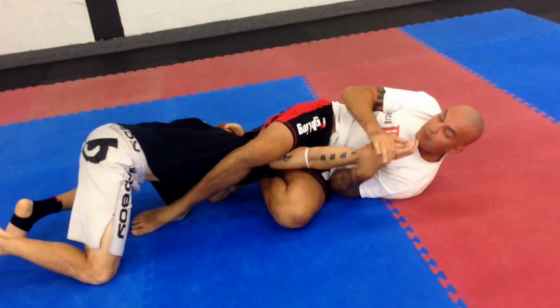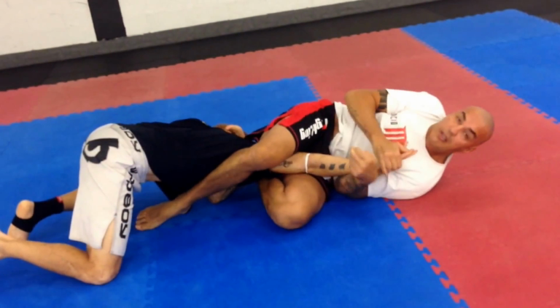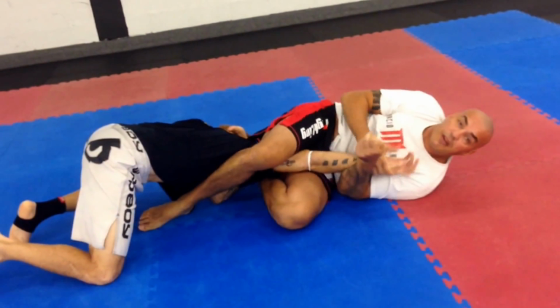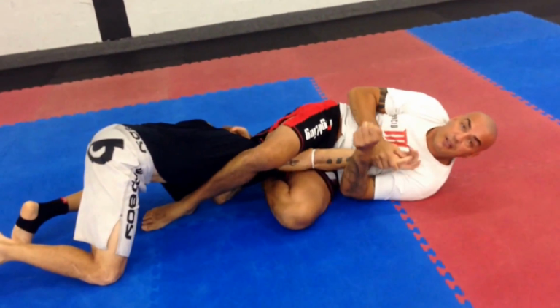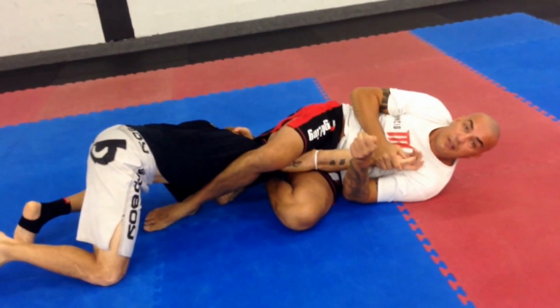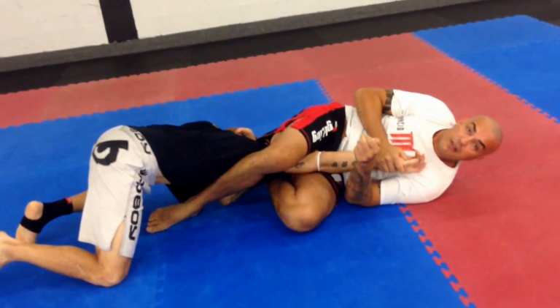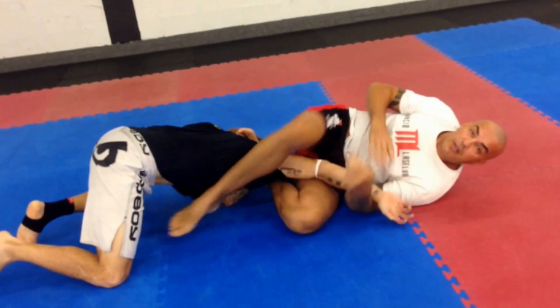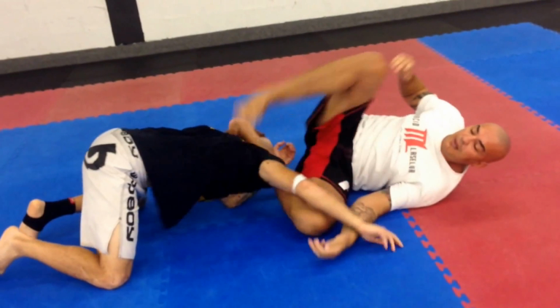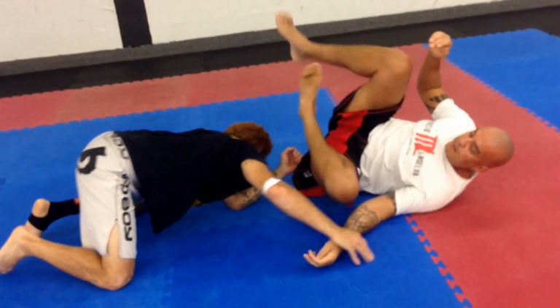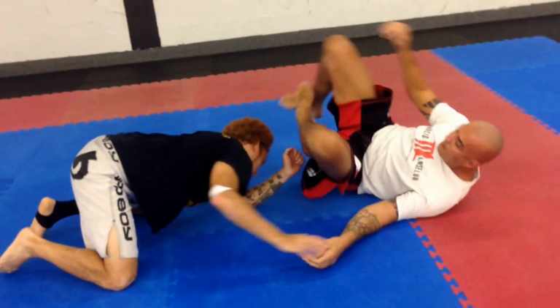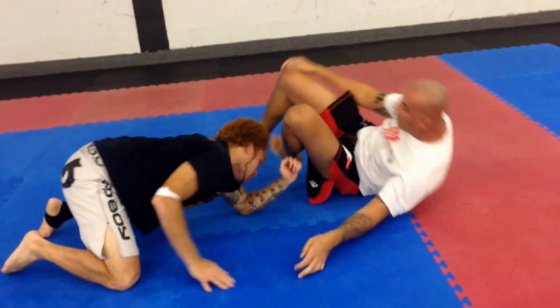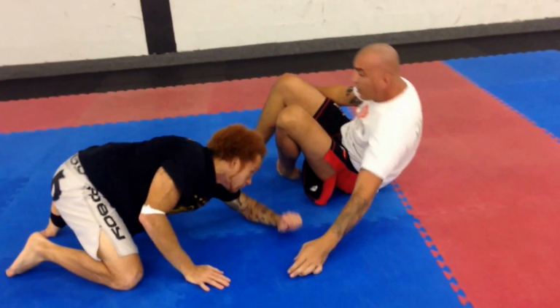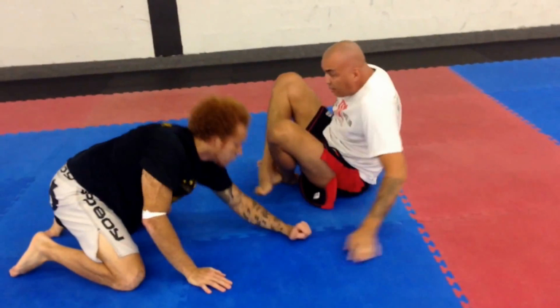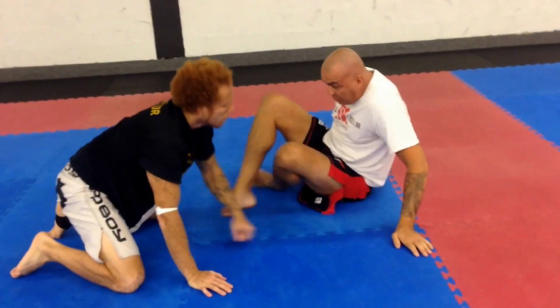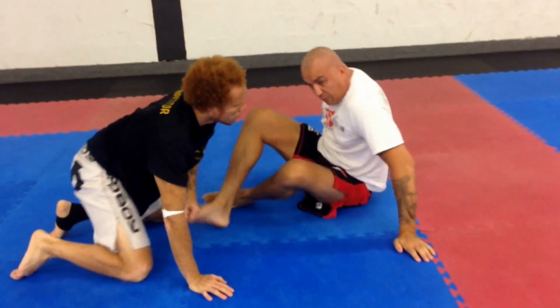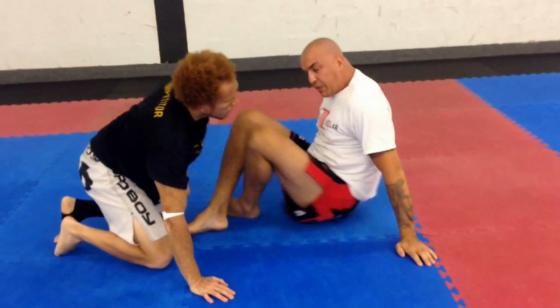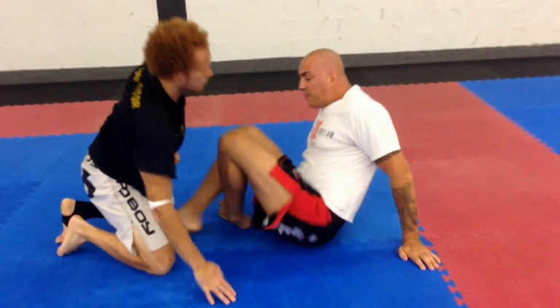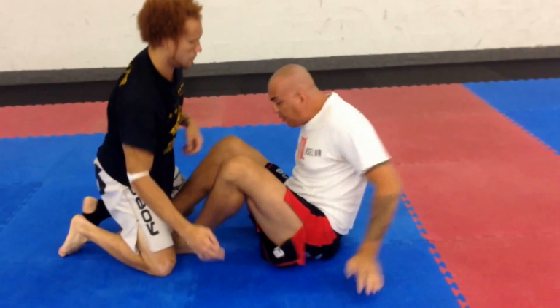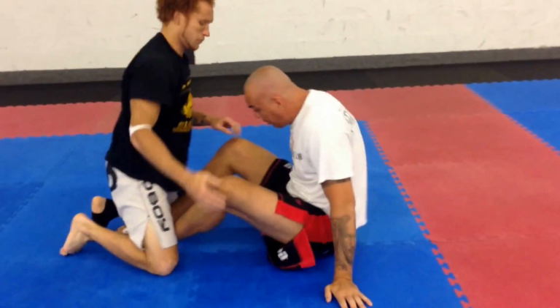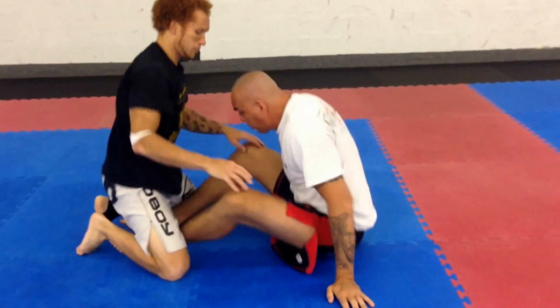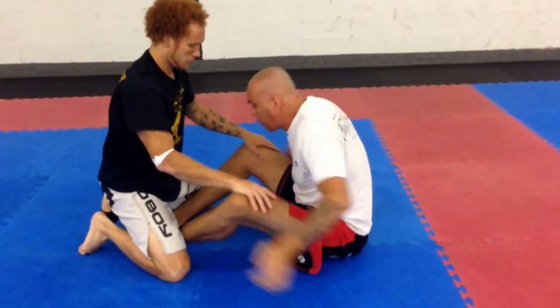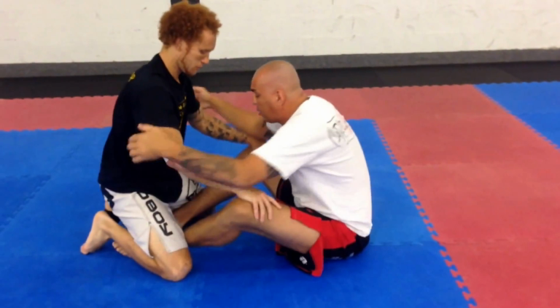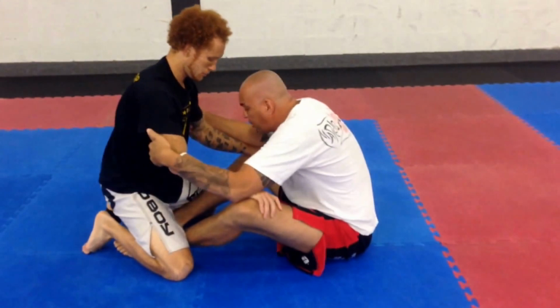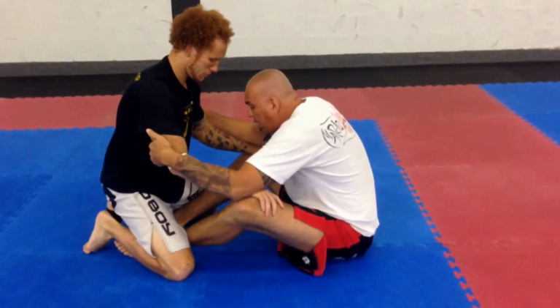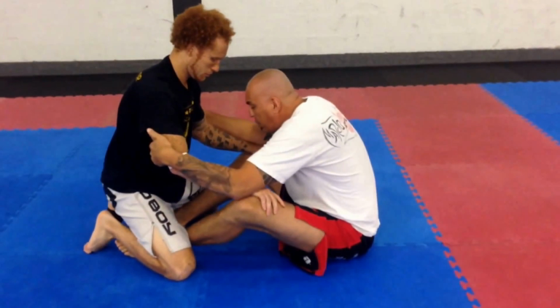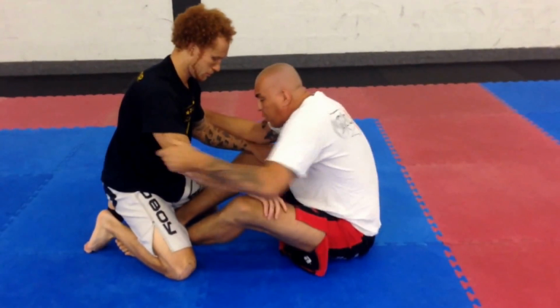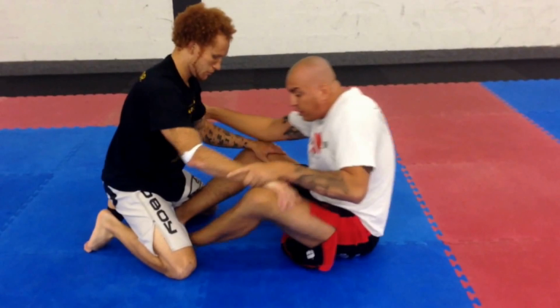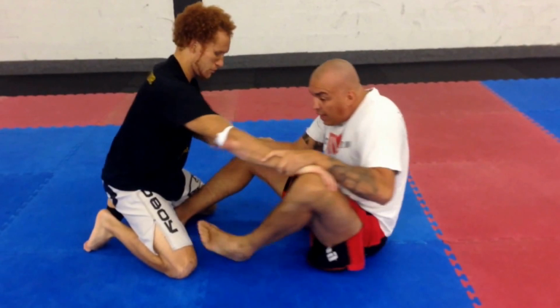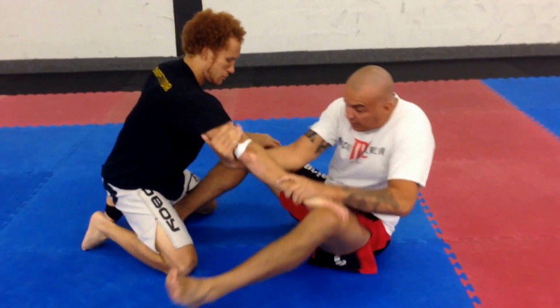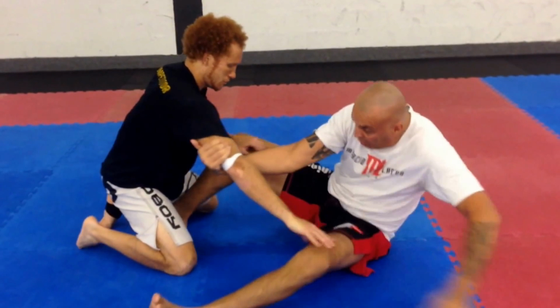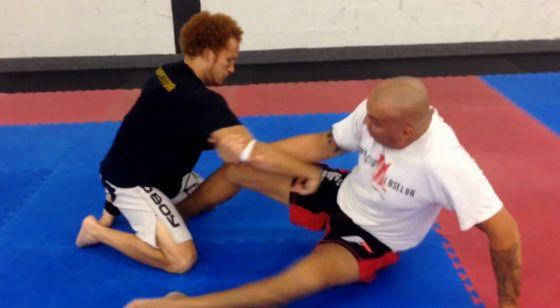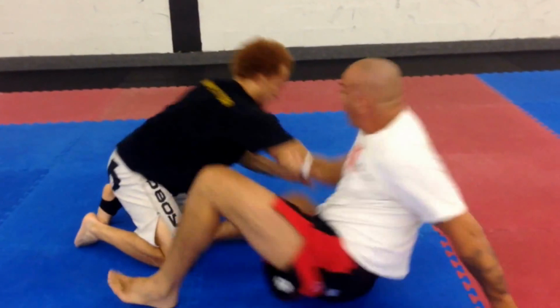The arm lock at the very end. One more time: control the elbows, slide down, out of the way.